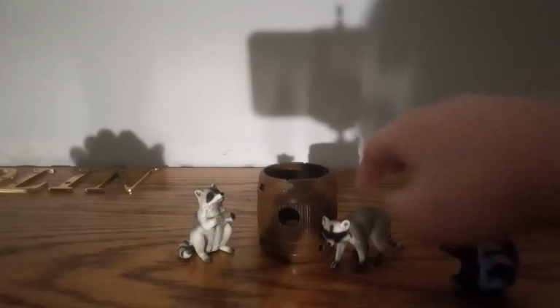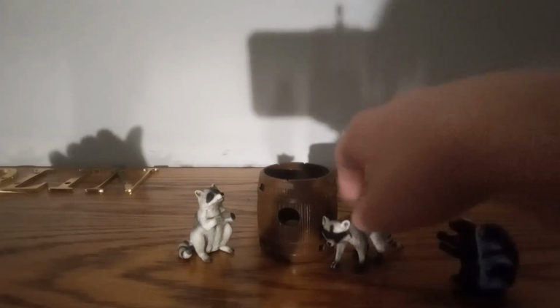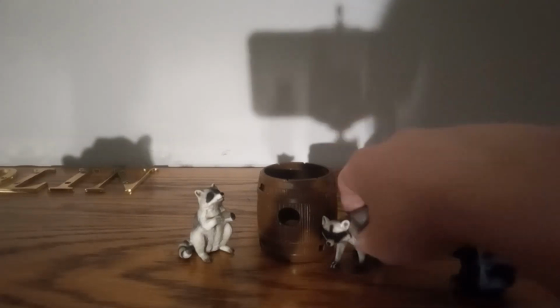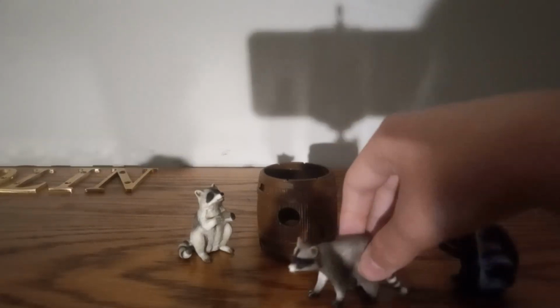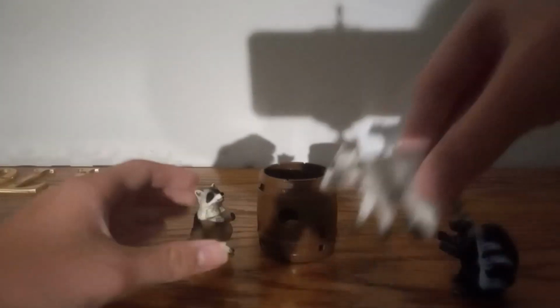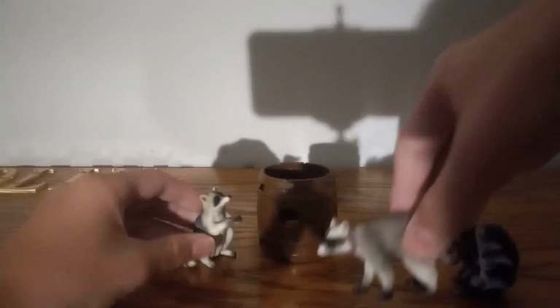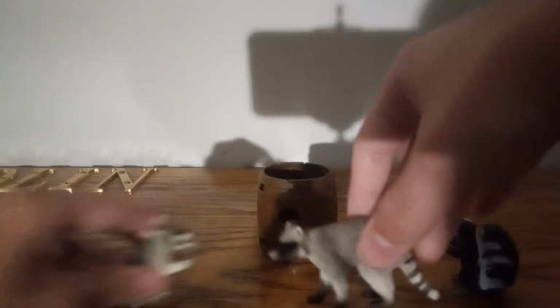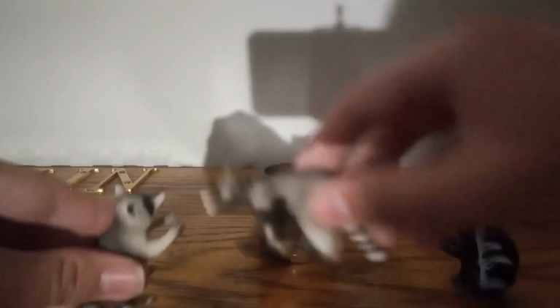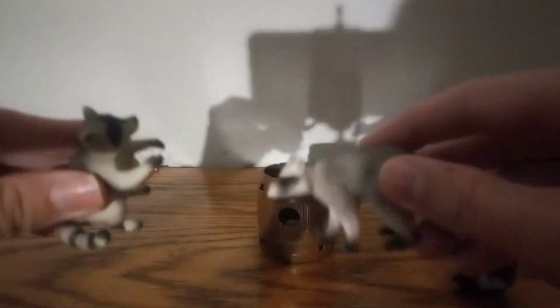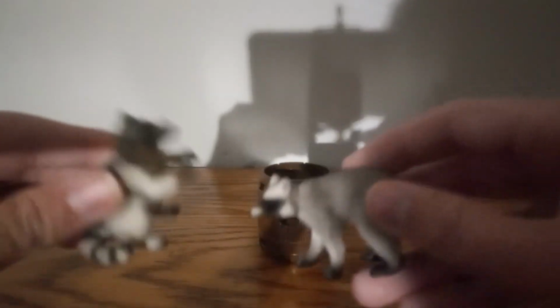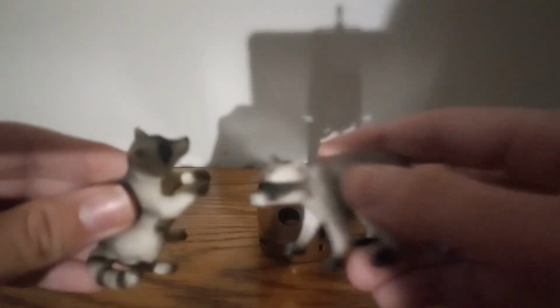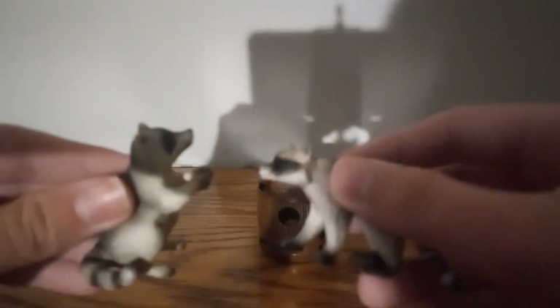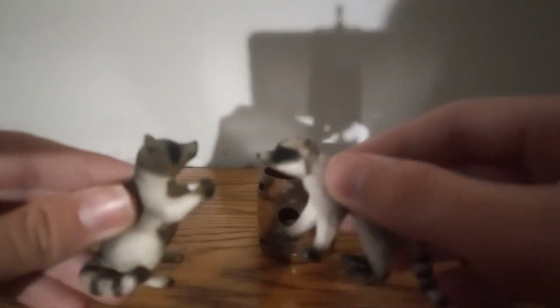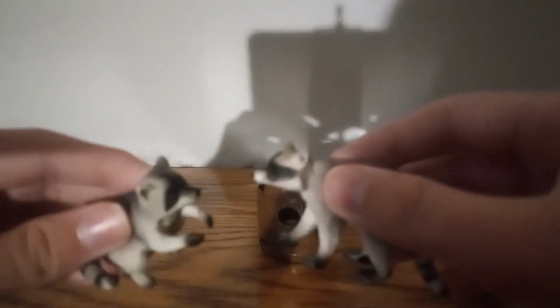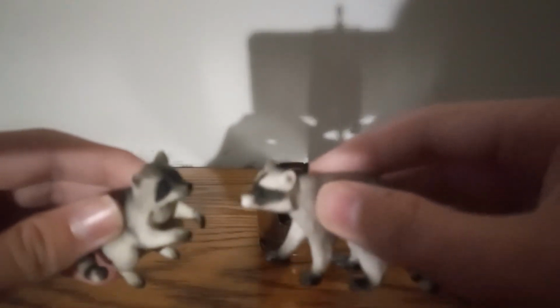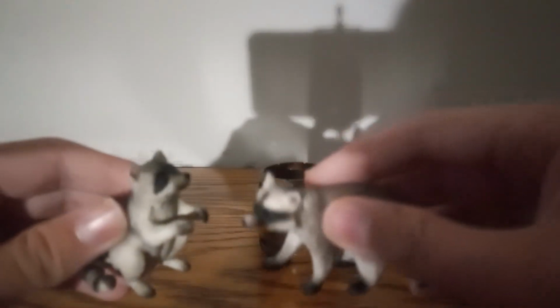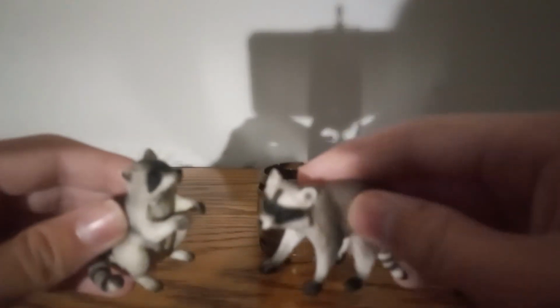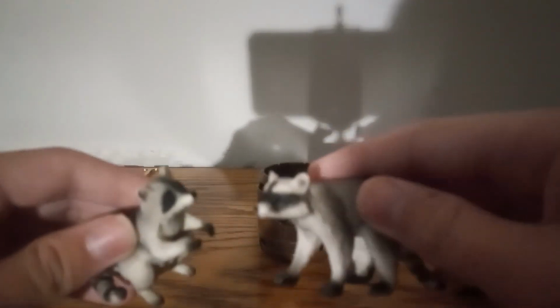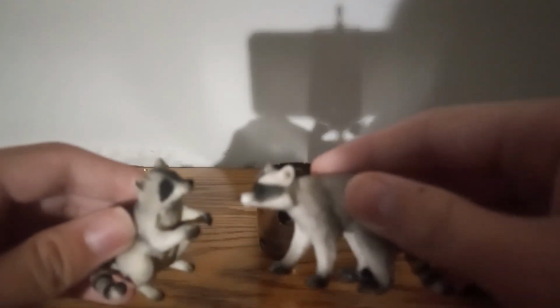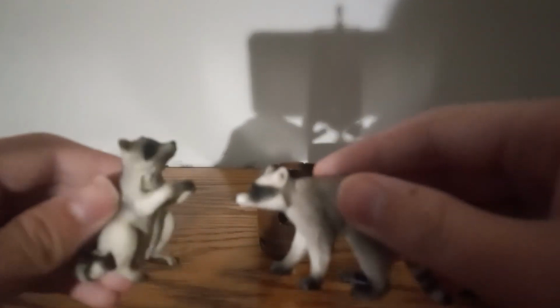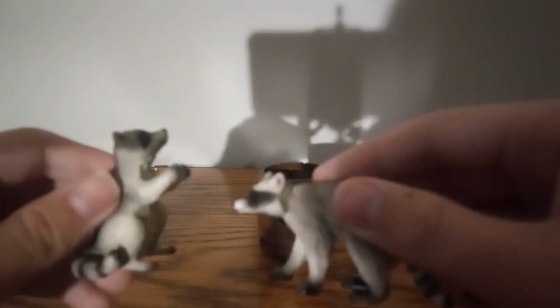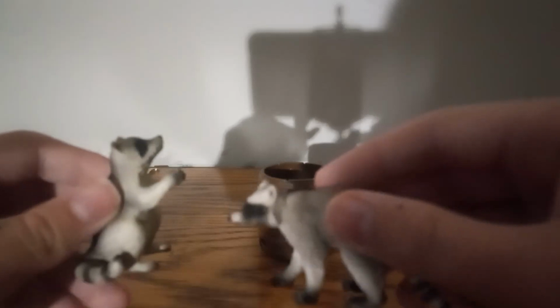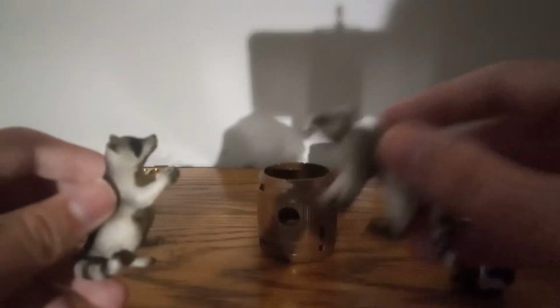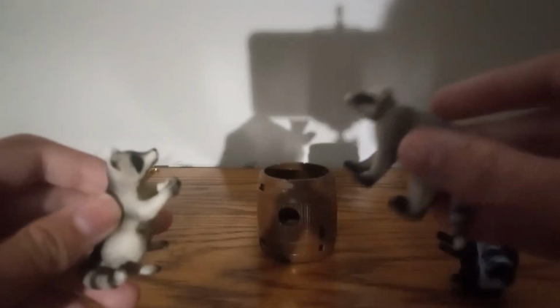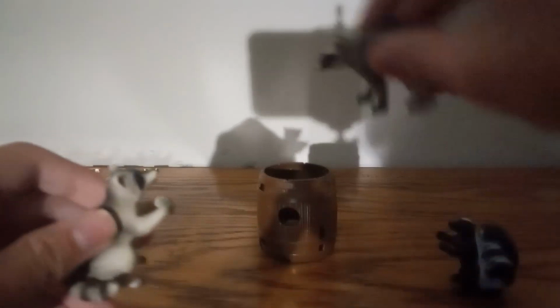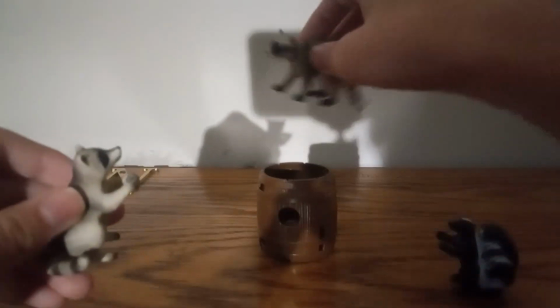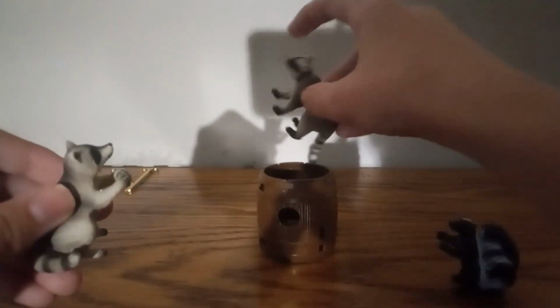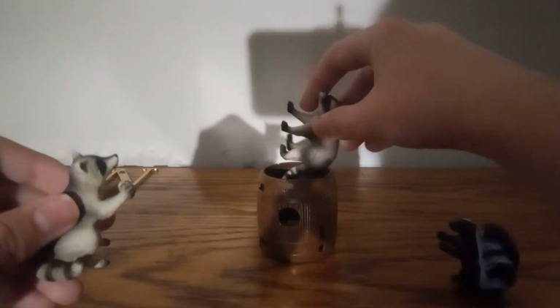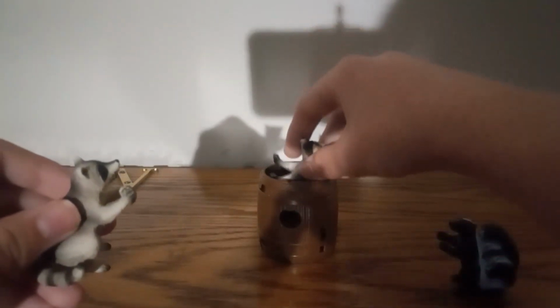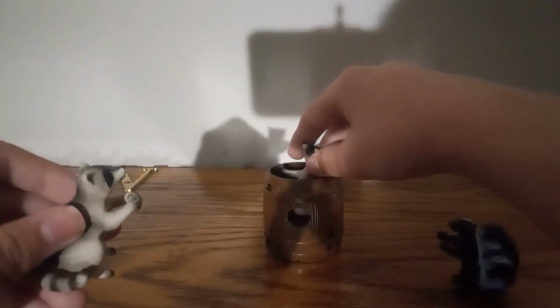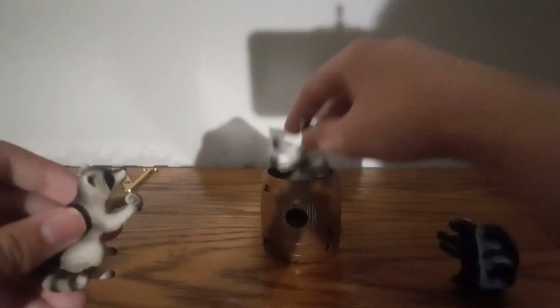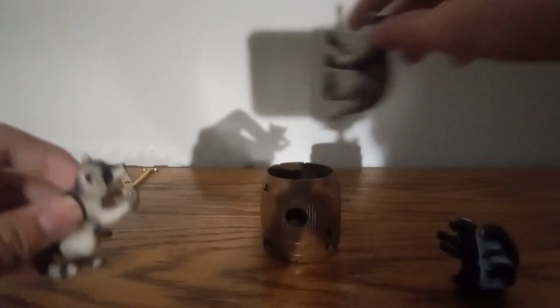So this playset comes with two raccoons. They're not very good because I really don't like raccoons. They can even fit inside a barrel.